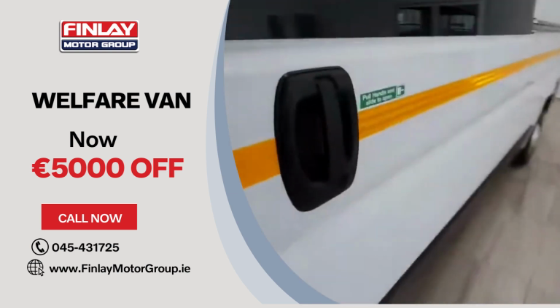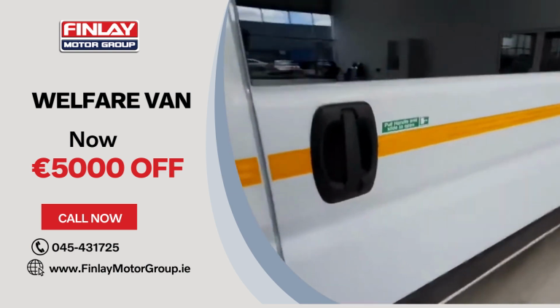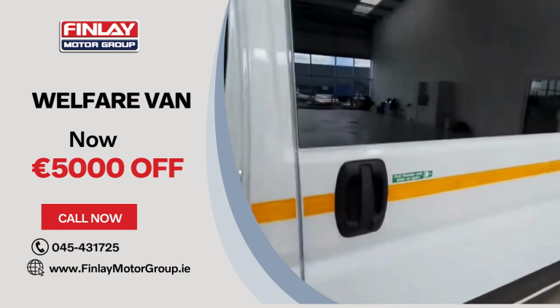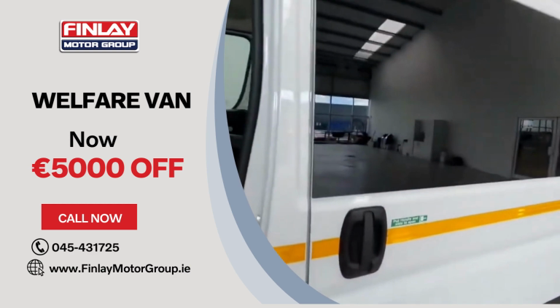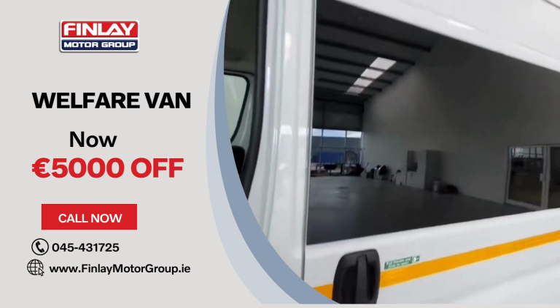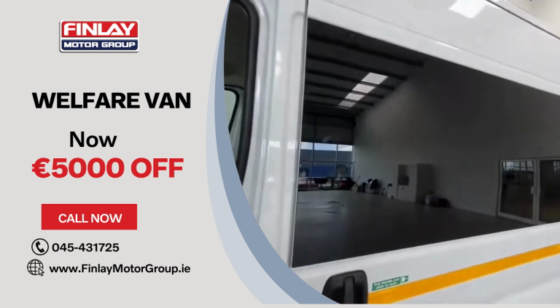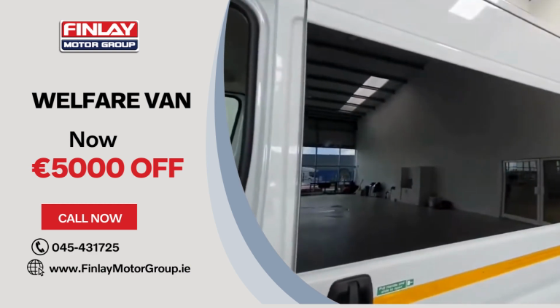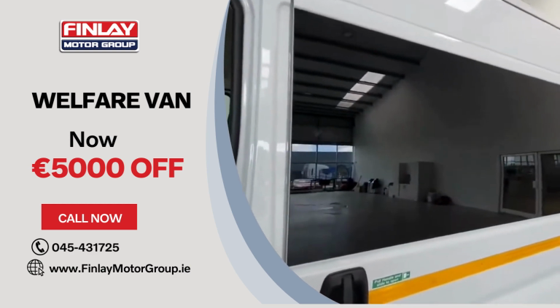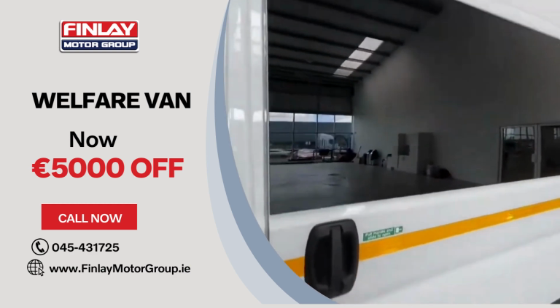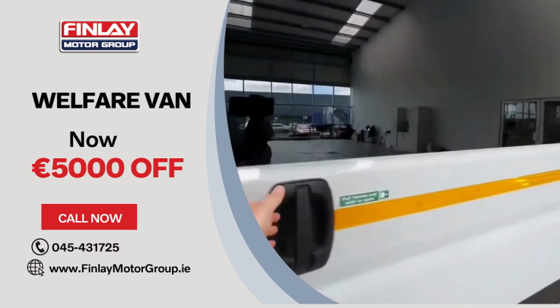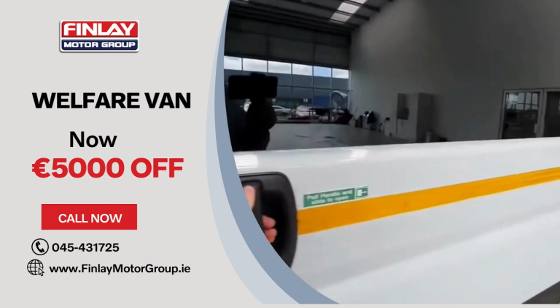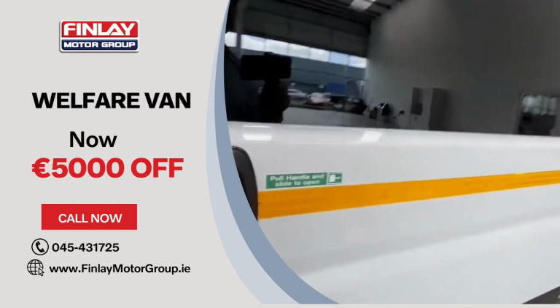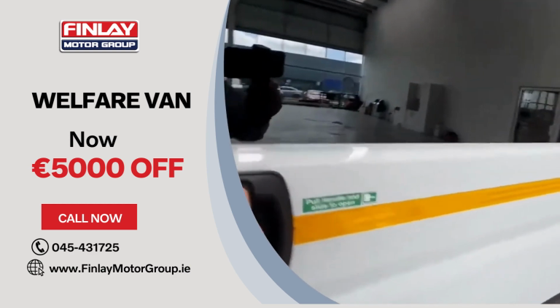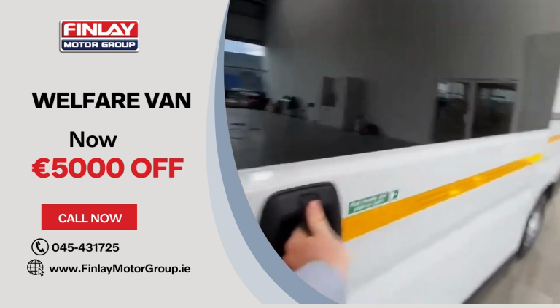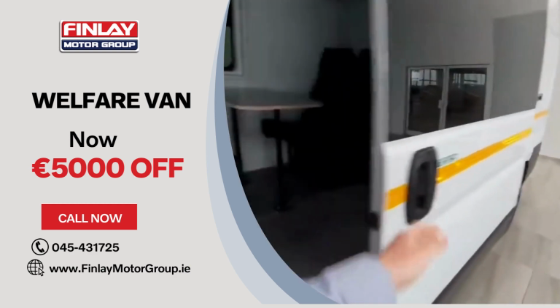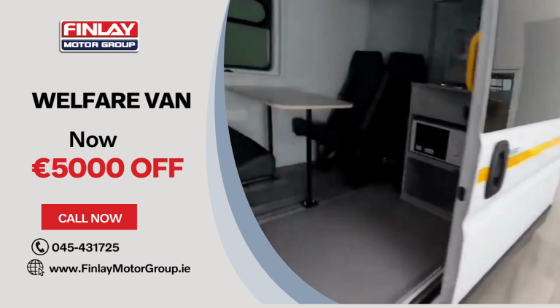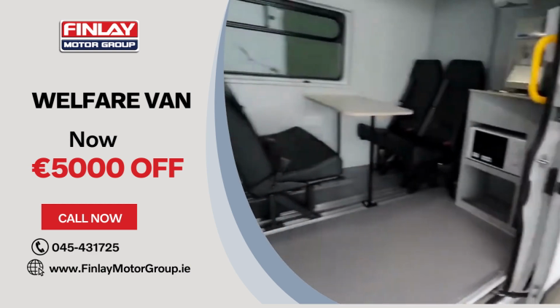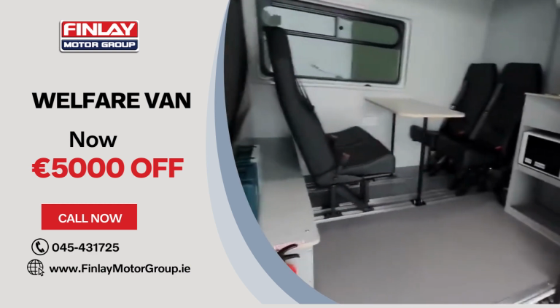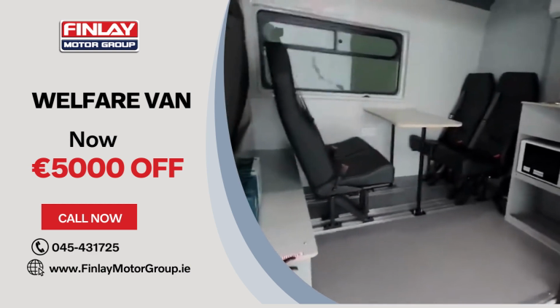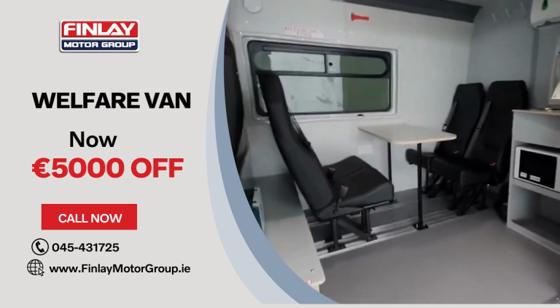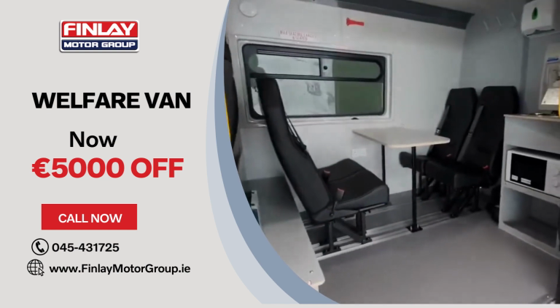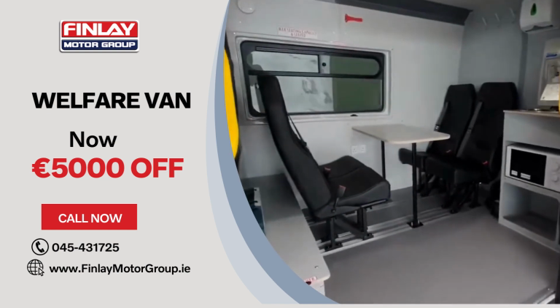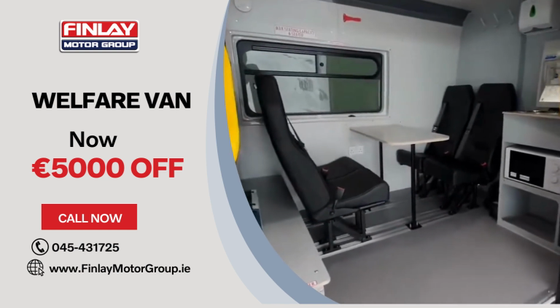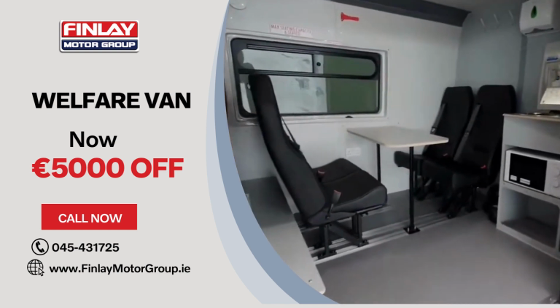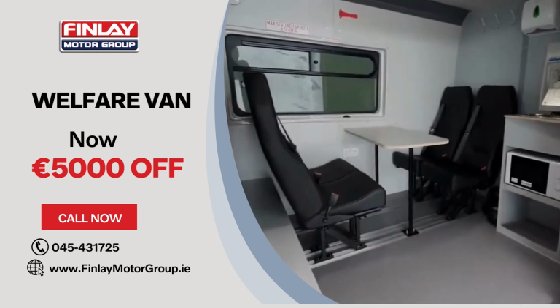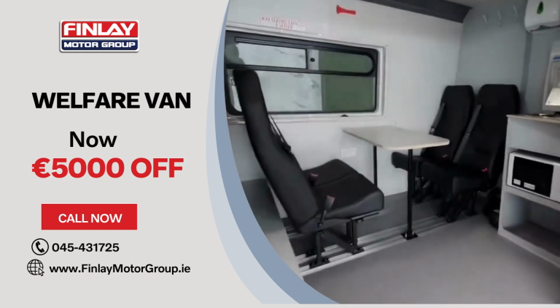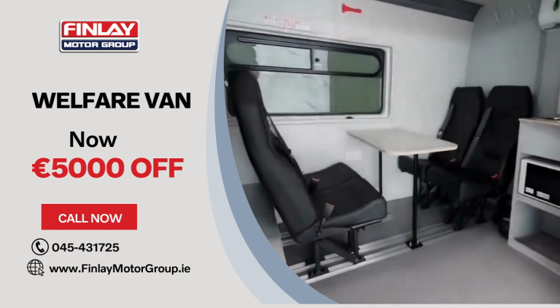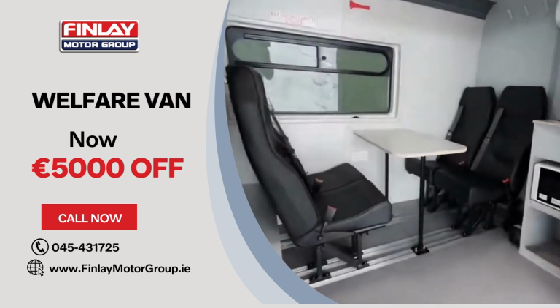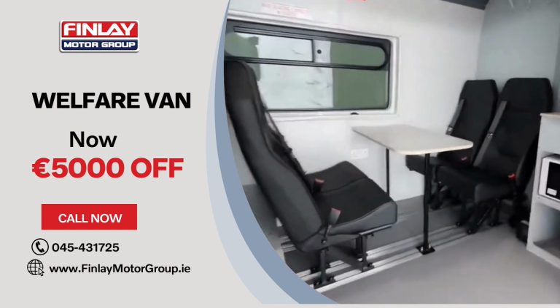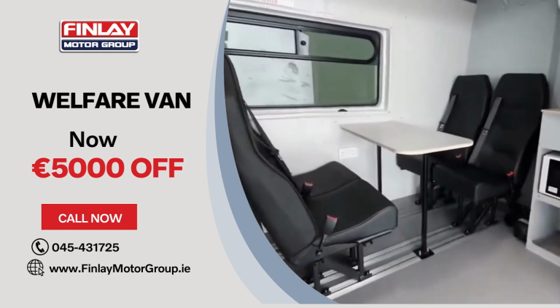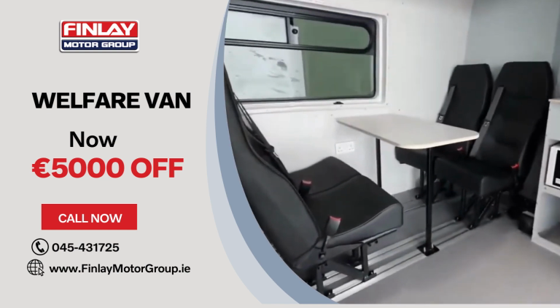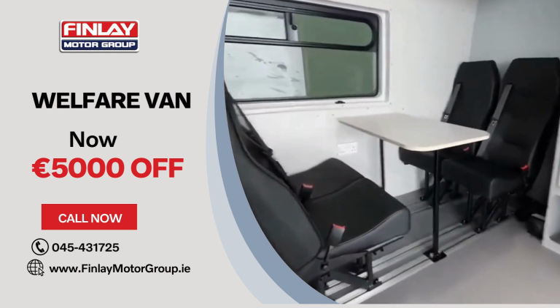Moving into the rear of the vehicle, it does feature a sliding door with glass on the left-hand side, giving you access to the seating area. It does have four stationary-use seats with a tabletop.